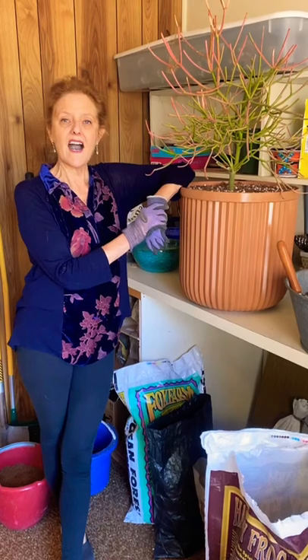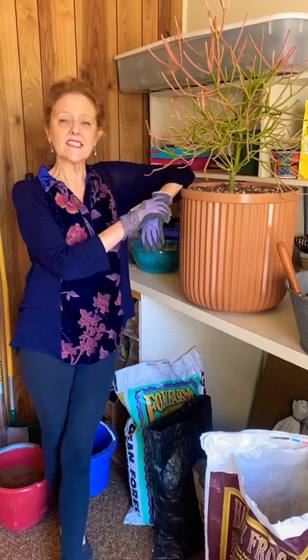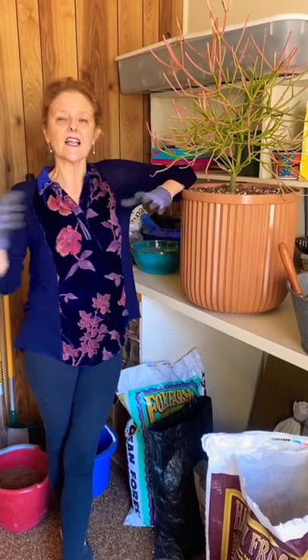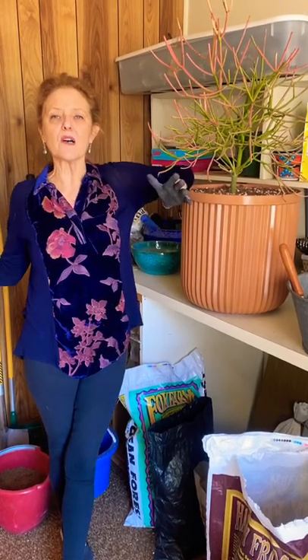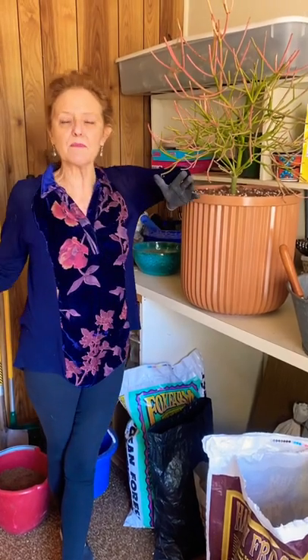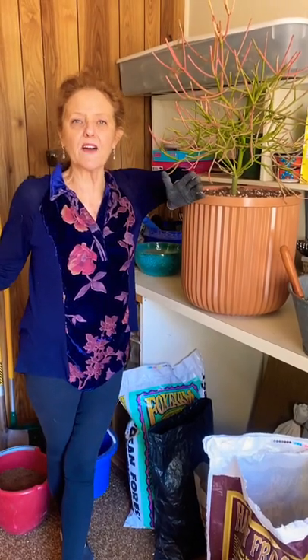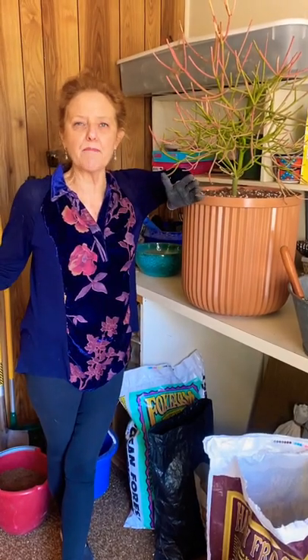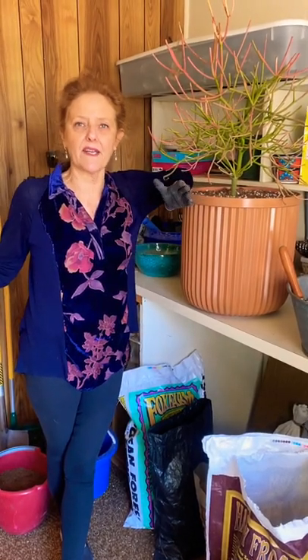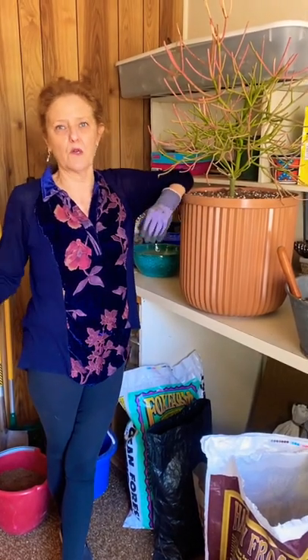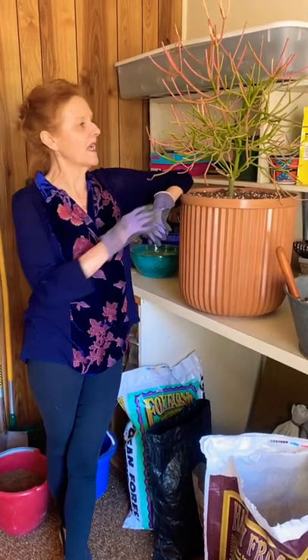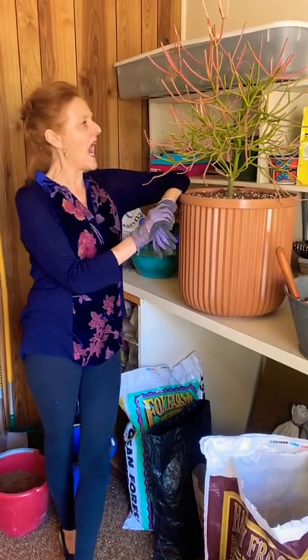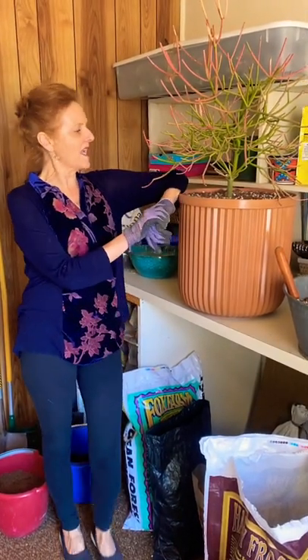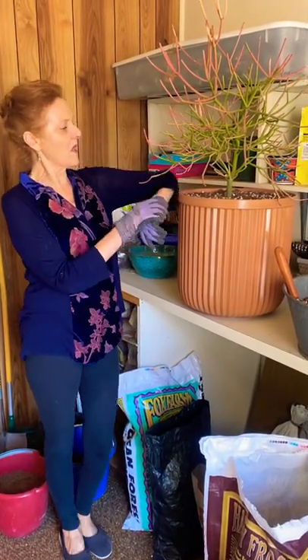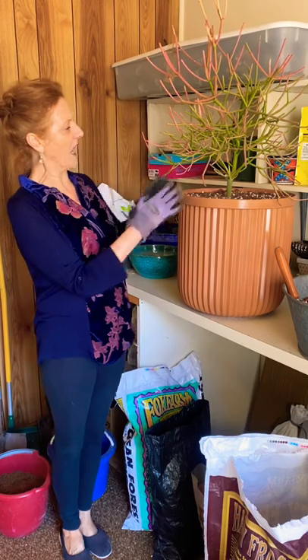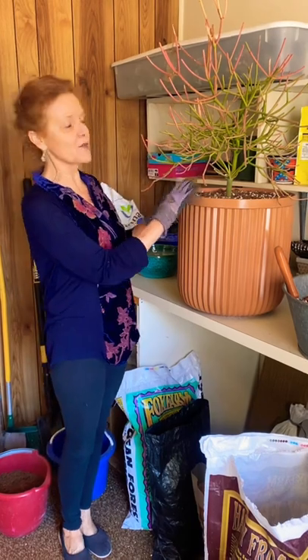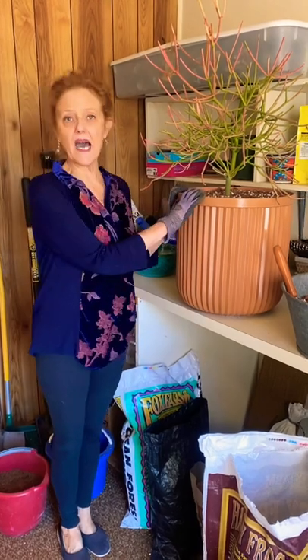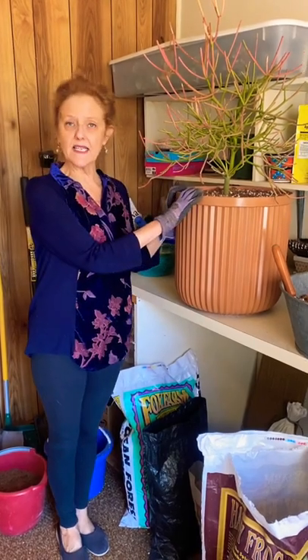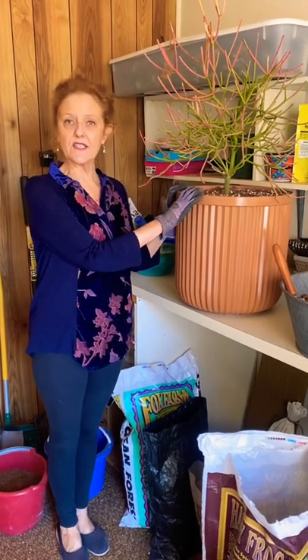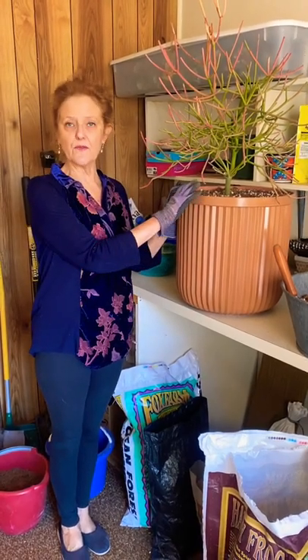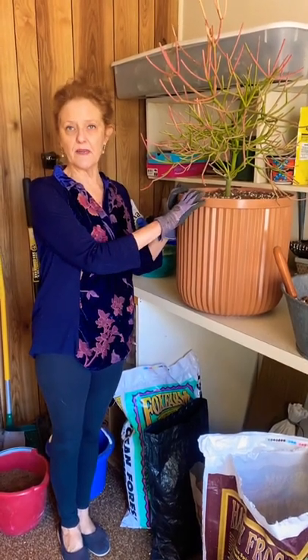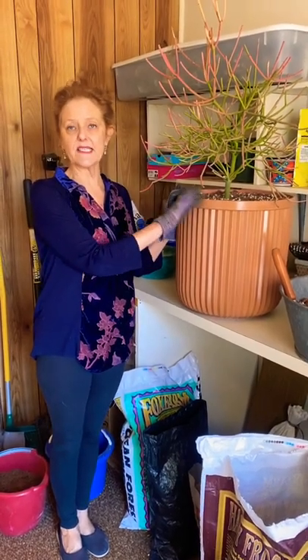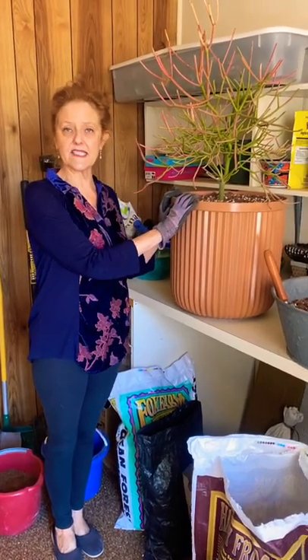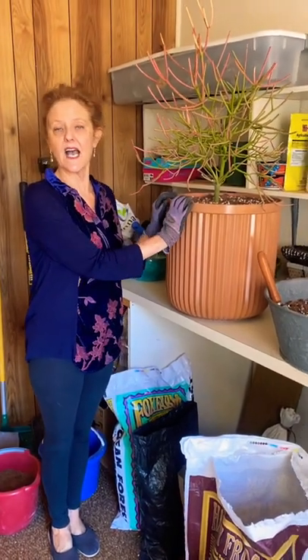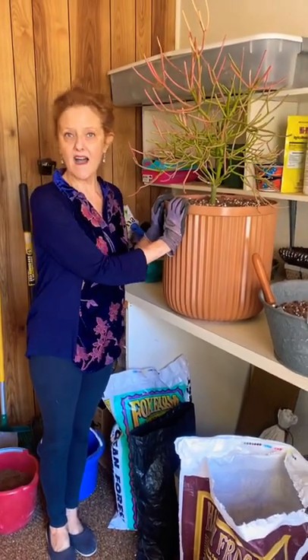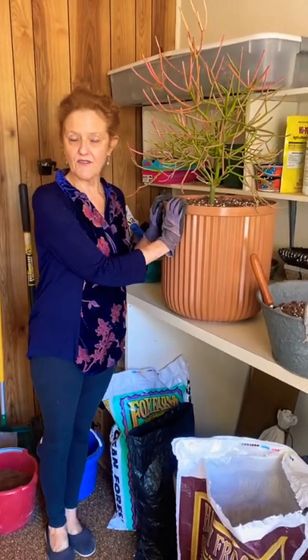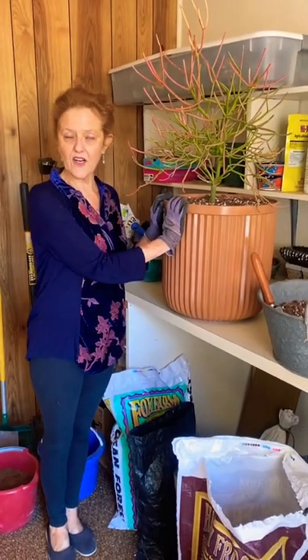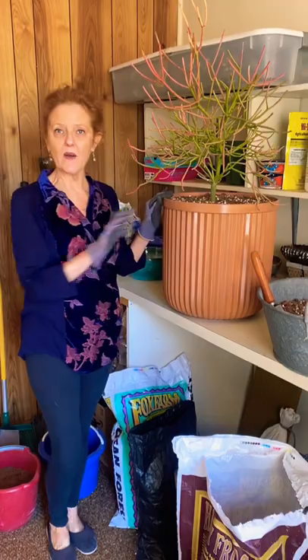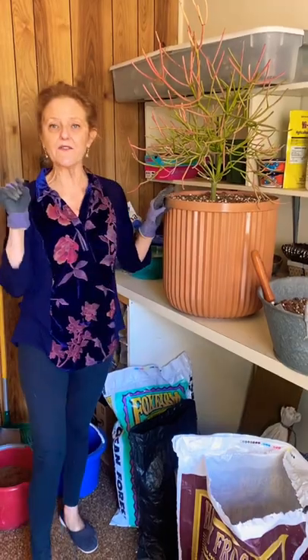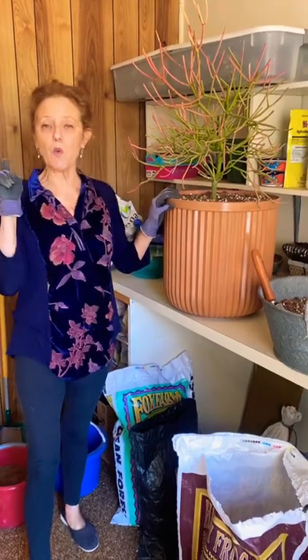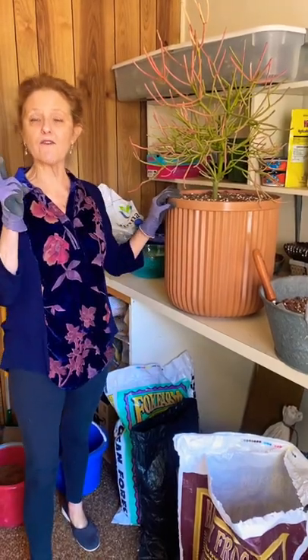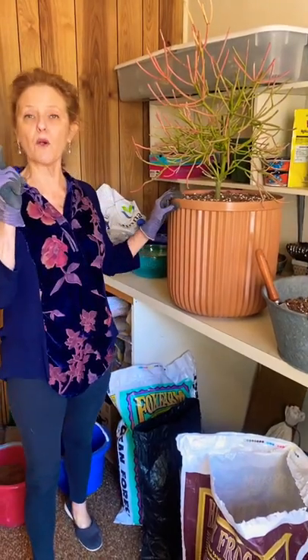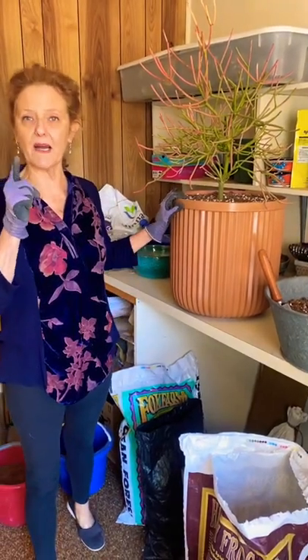Hi, it's Nell, and welcome to my funky potting room. I just repotted this Euphorbia Sticks on Fire, and I want to give you a word of warning about it.